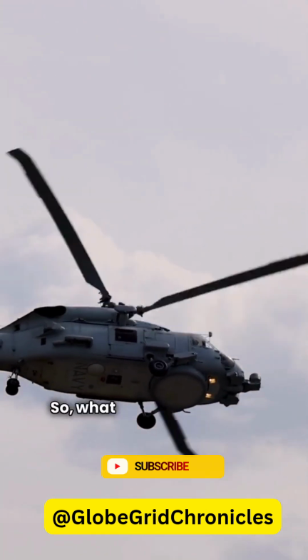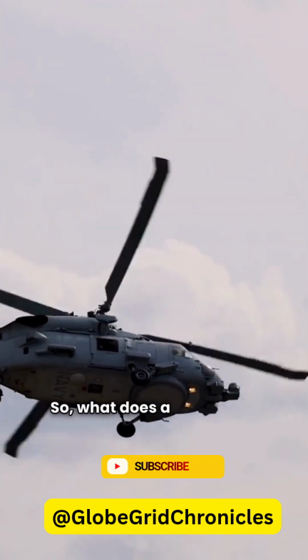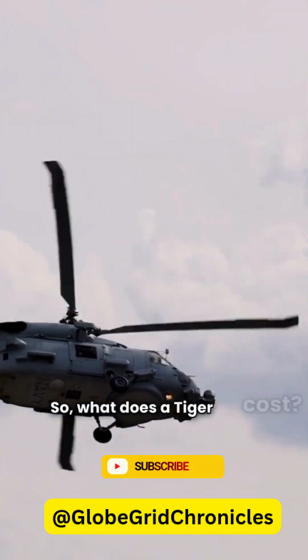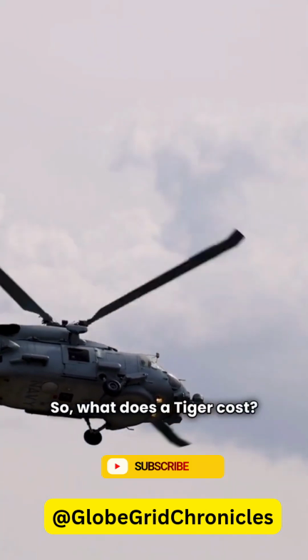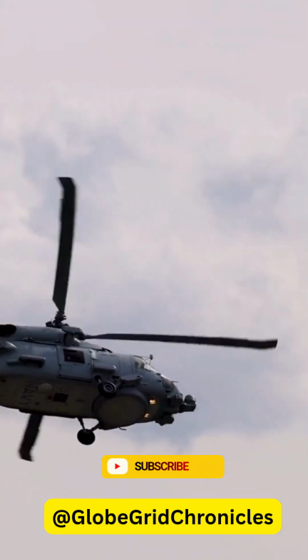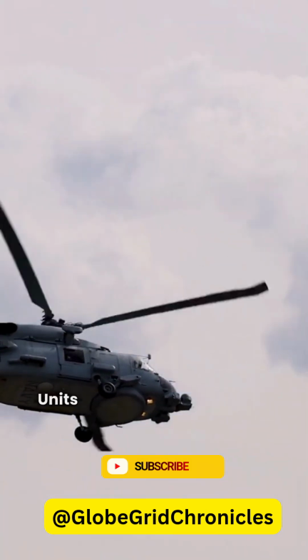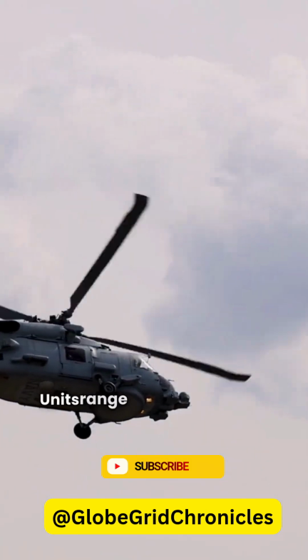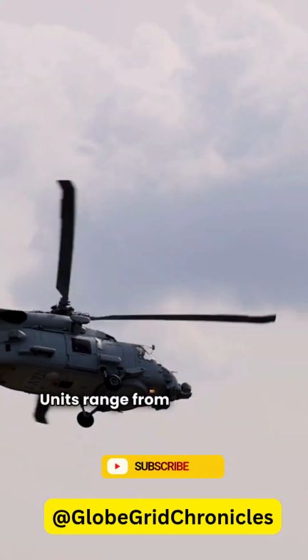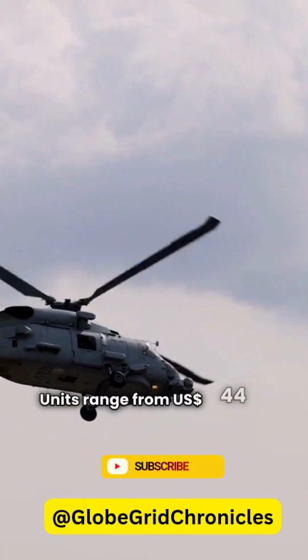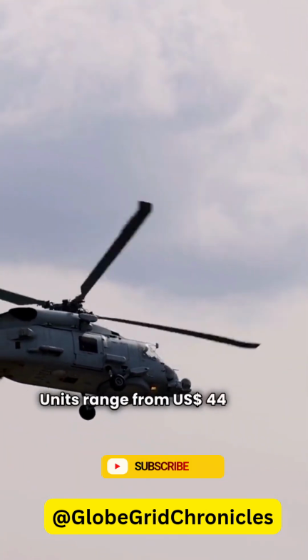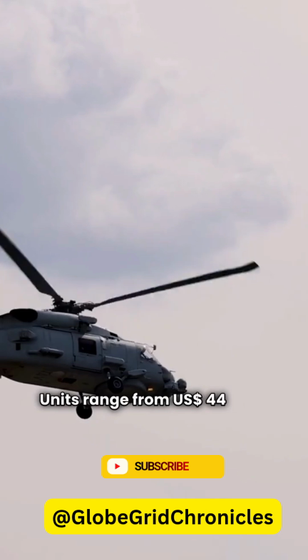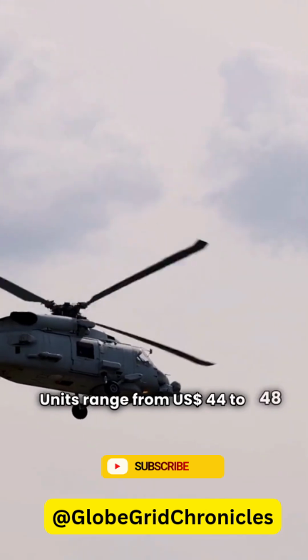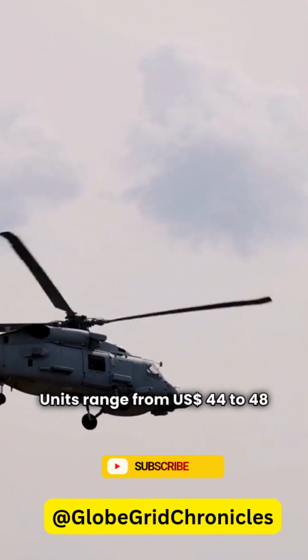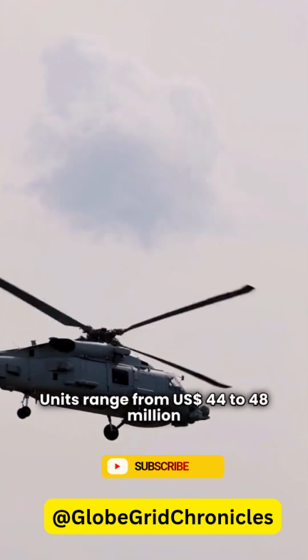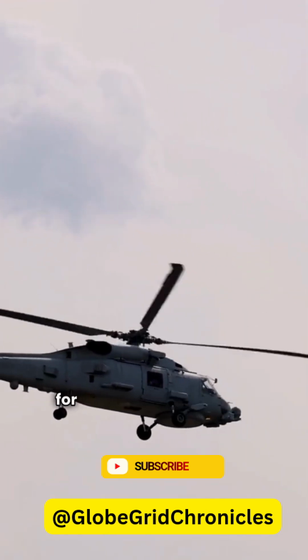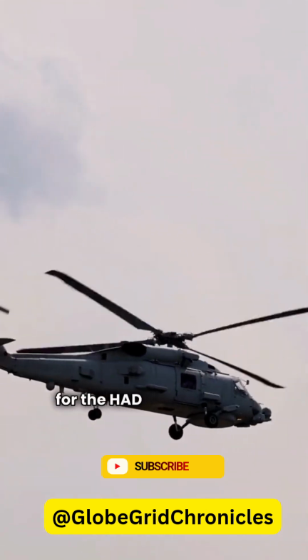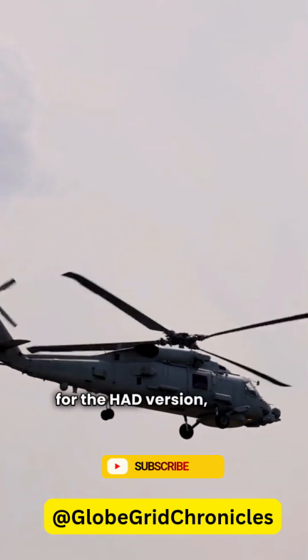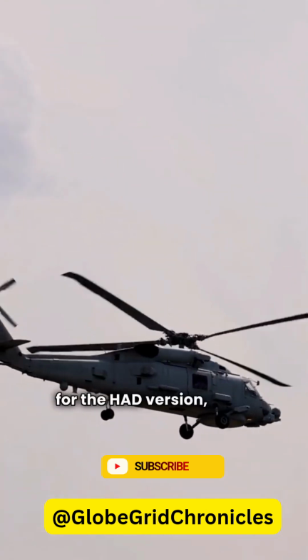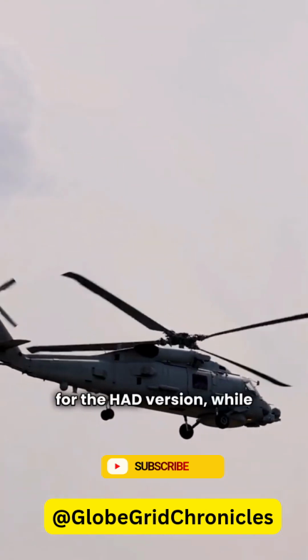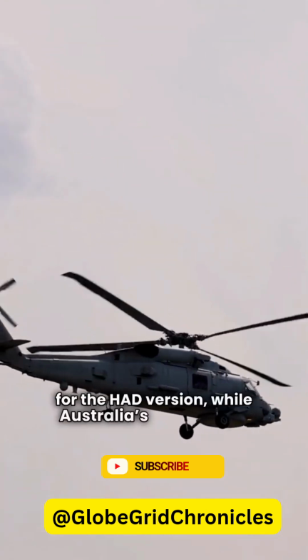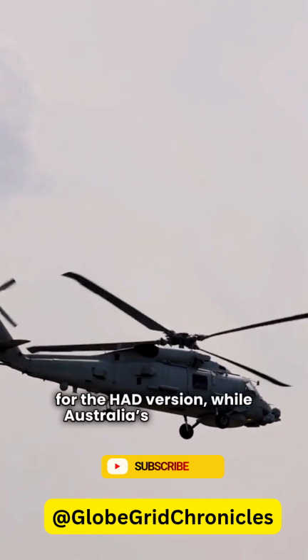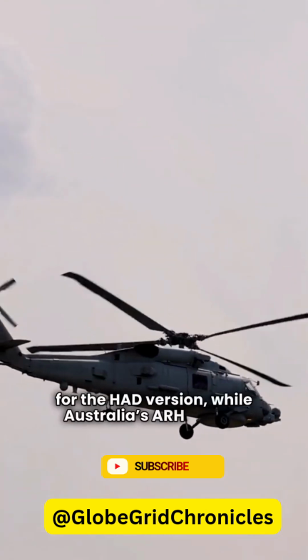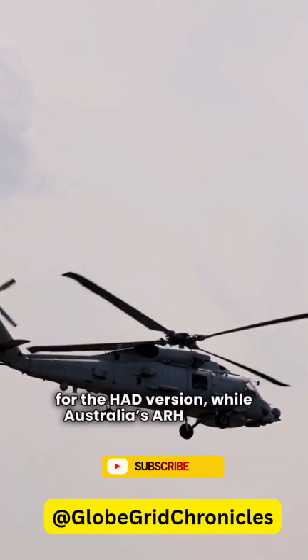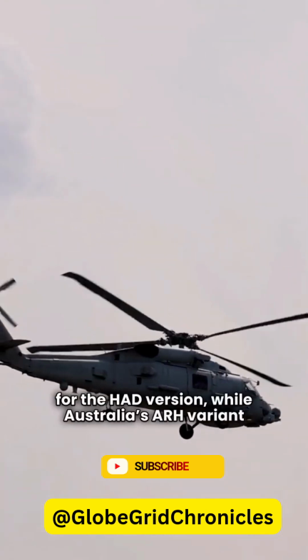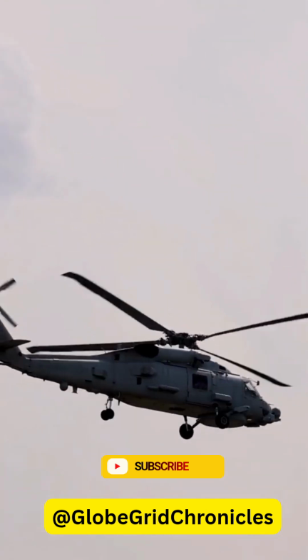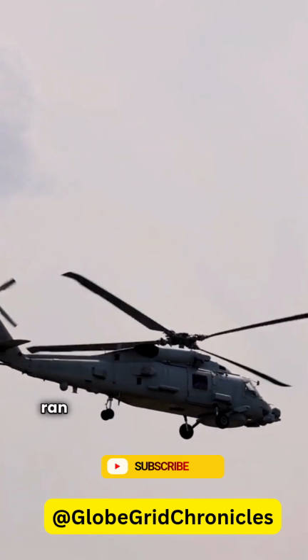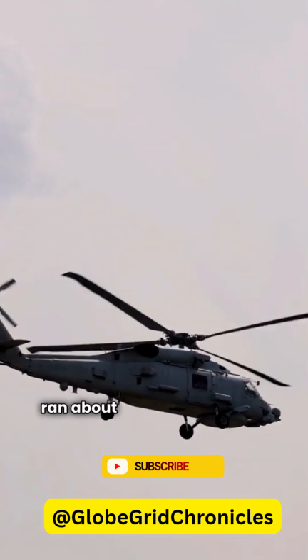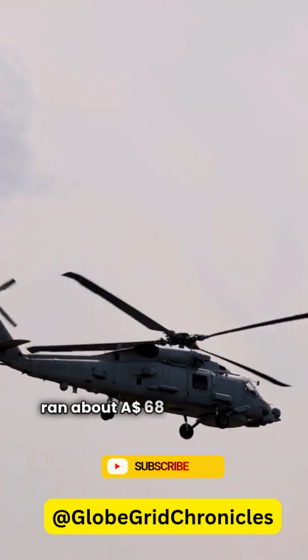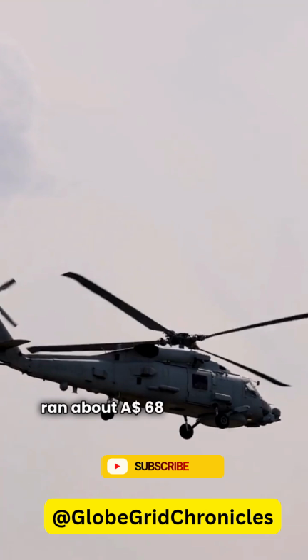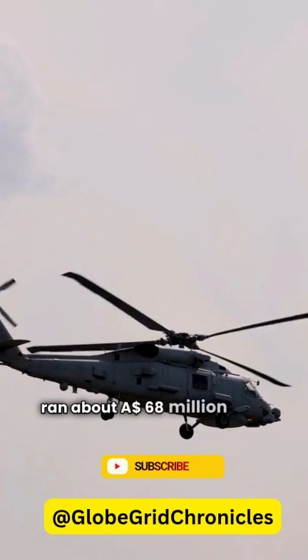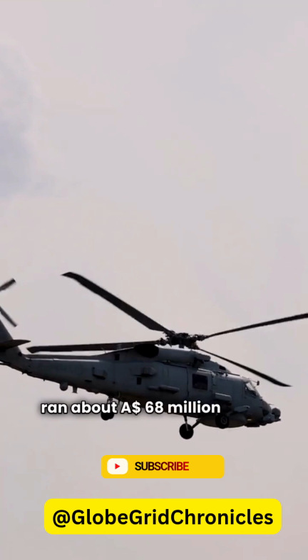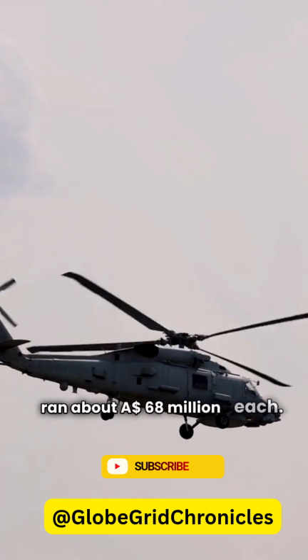What does a Tiger cost? Units range from US$44 to US$48 million for the HAD version, while Australia's ARH variant ran about US$68 million each.